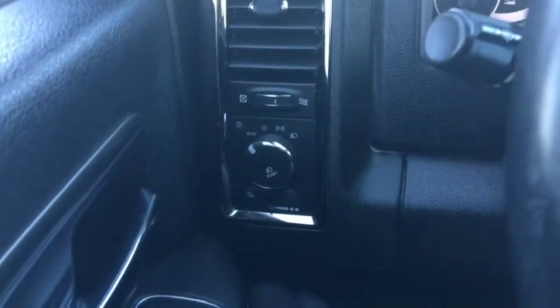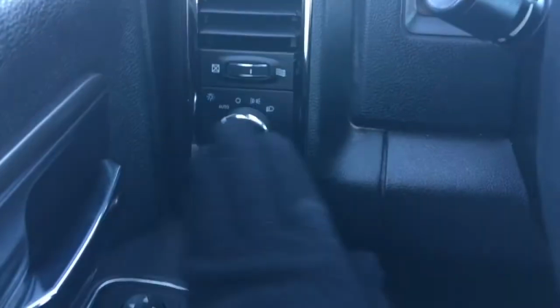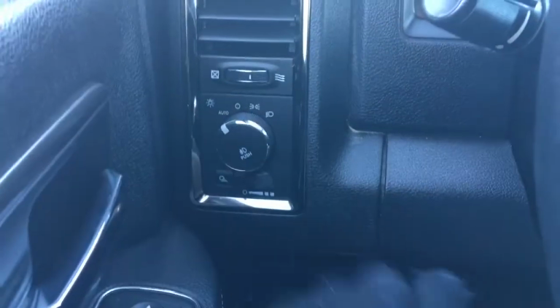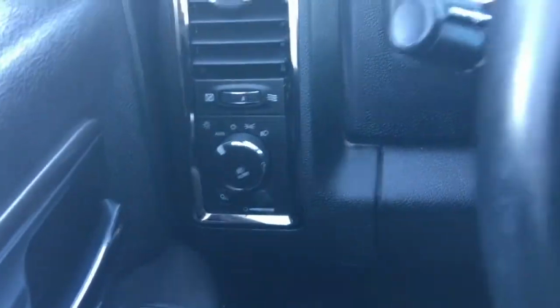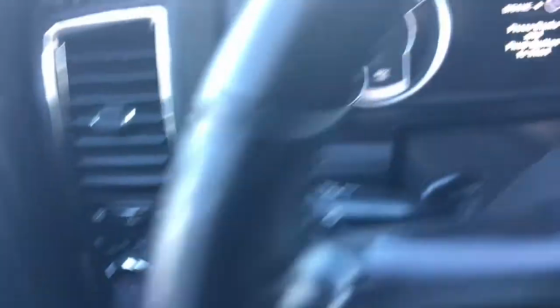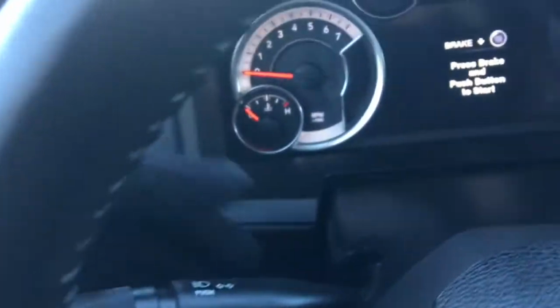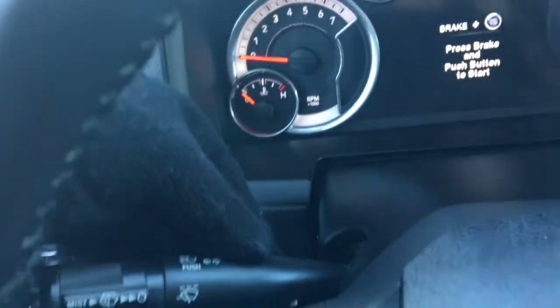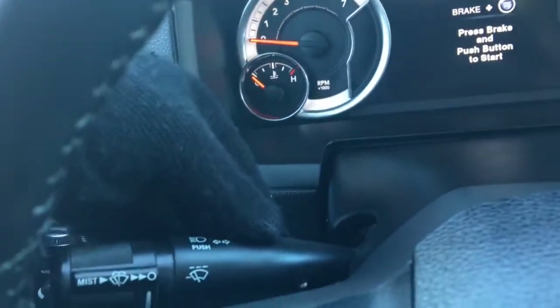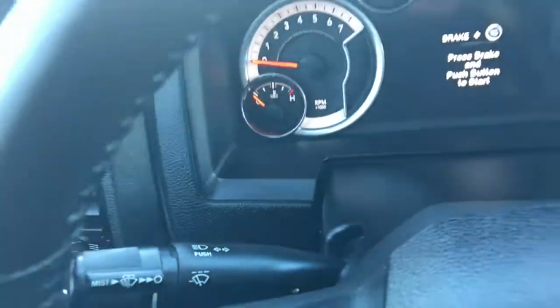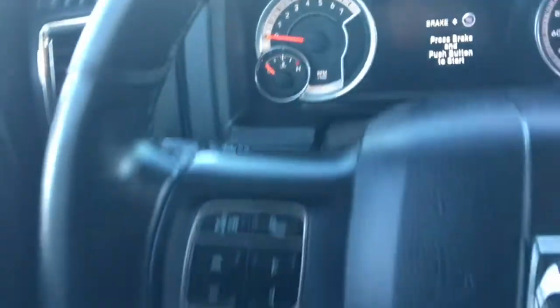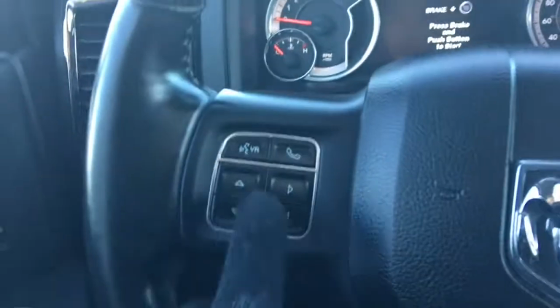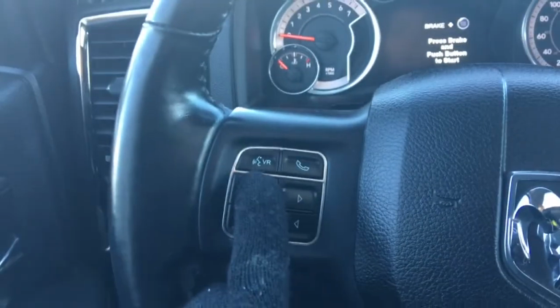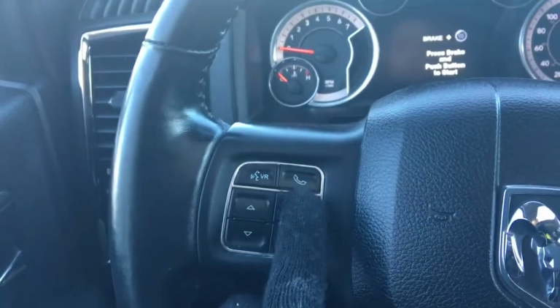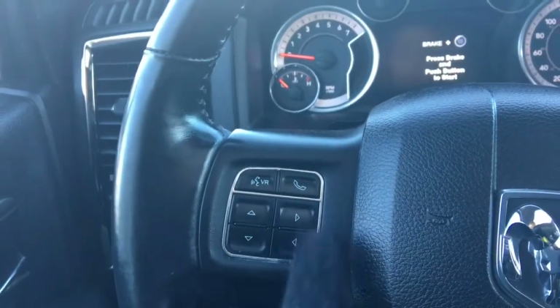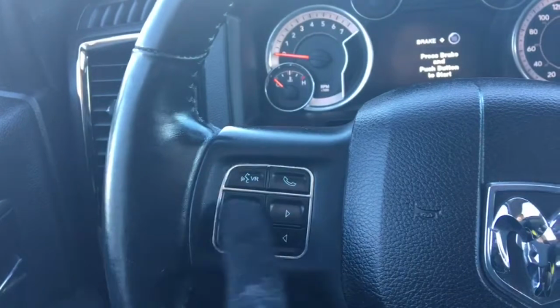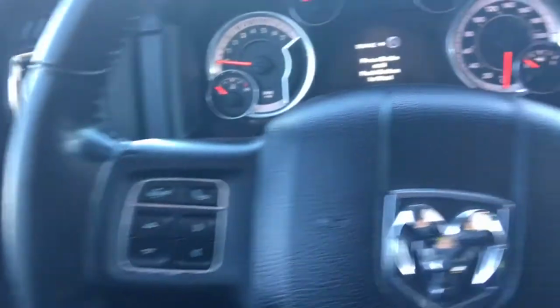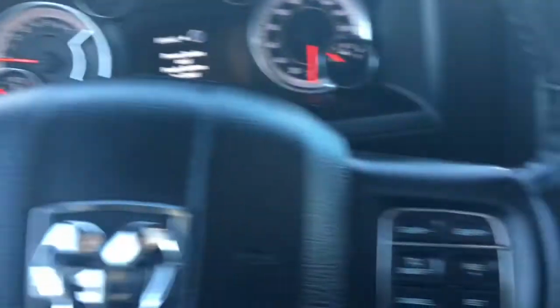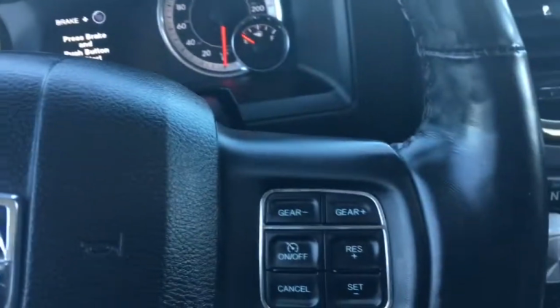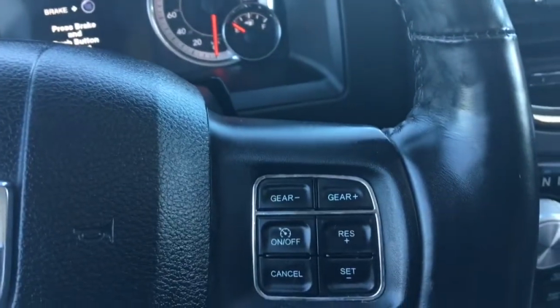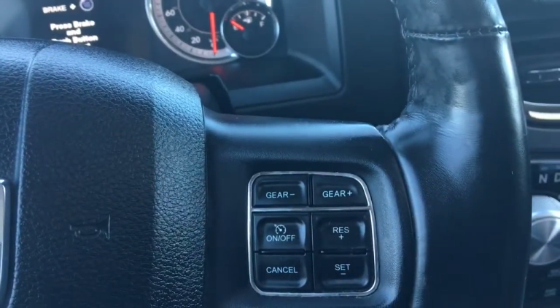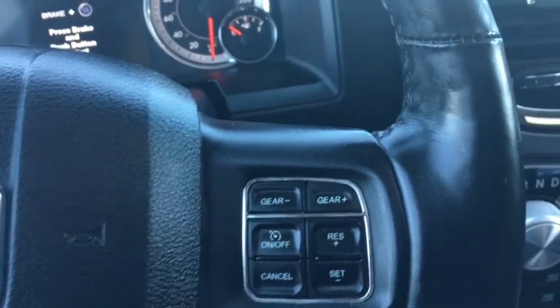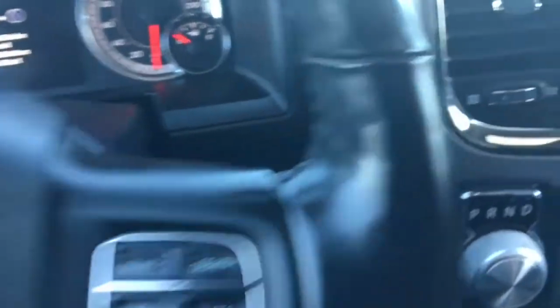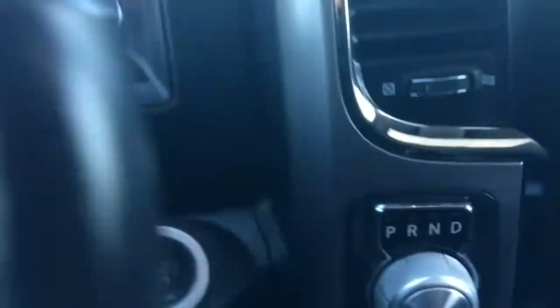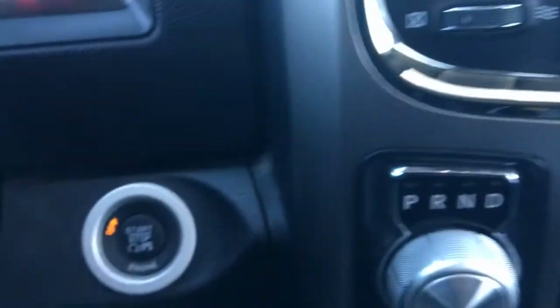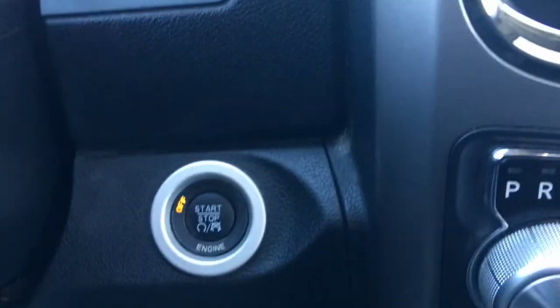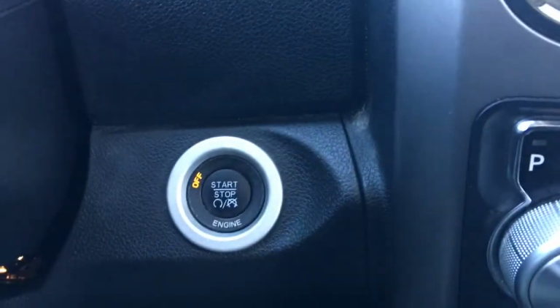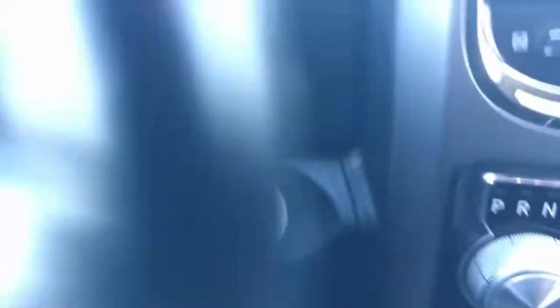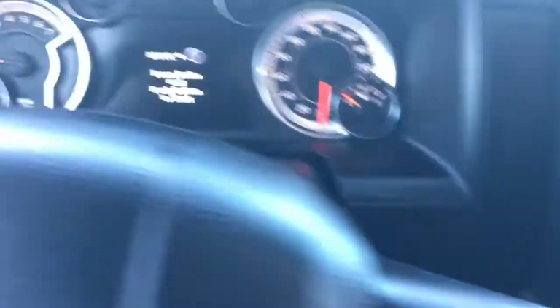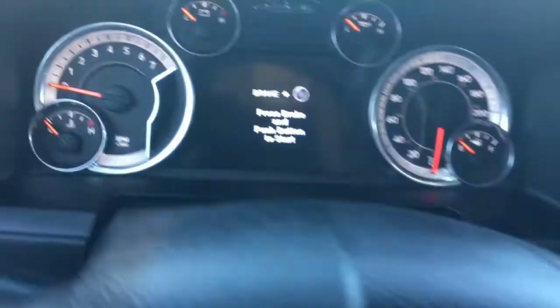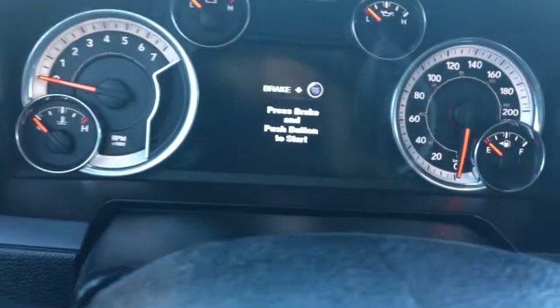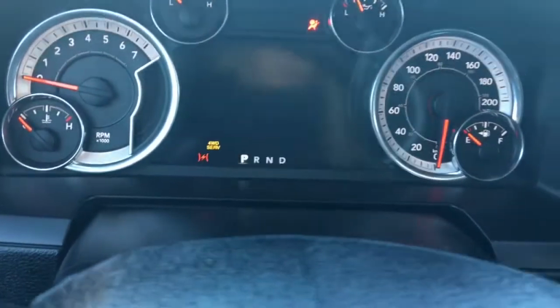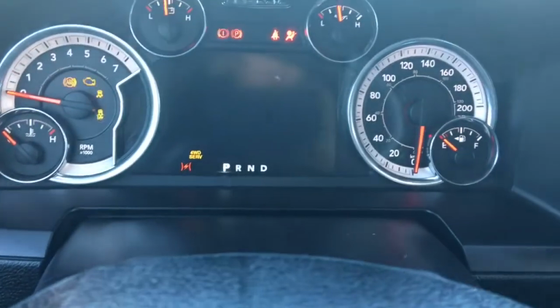We have your lights down here on the left, windscreen wipers on the back of the steering wheel, your voice recognition, Bluetooth, and screen options, as well as your cruise control. She is a push-button start, so I'll just go ahead and start her up for us.